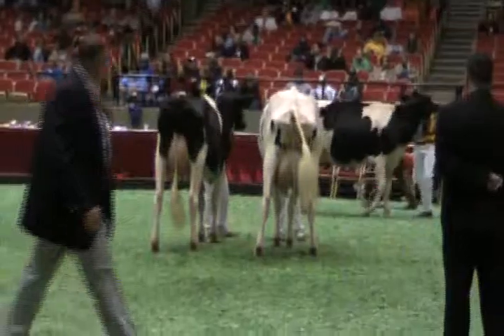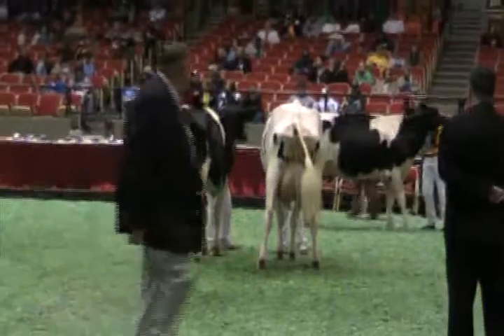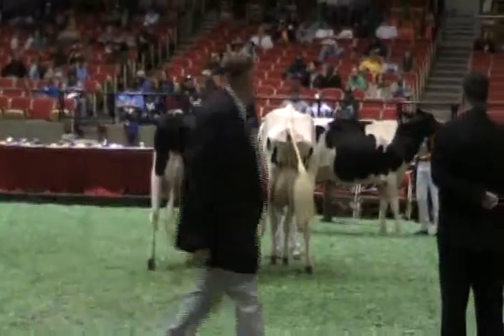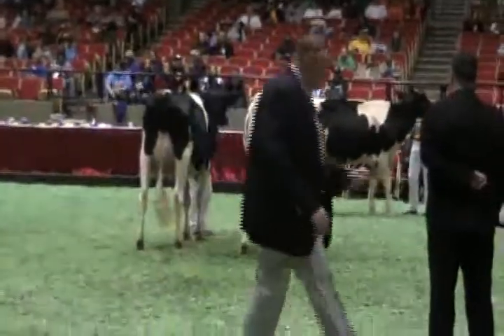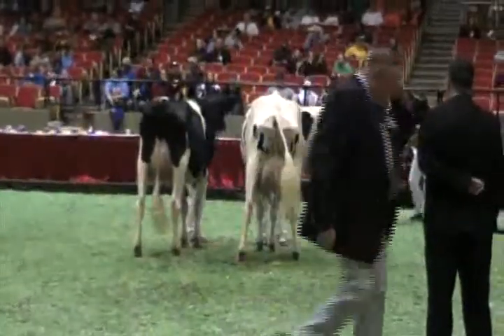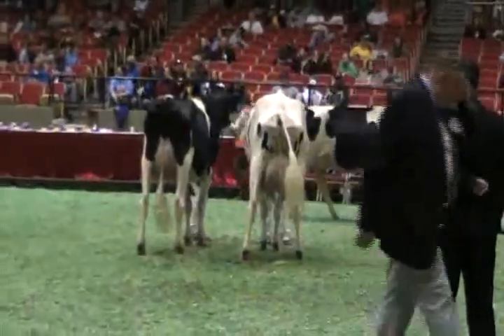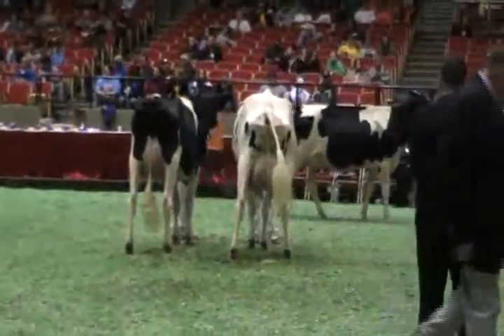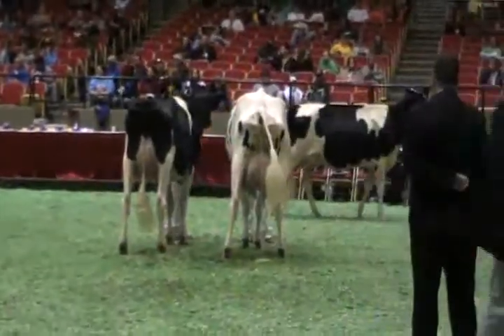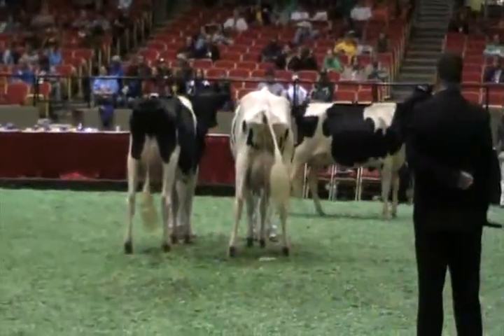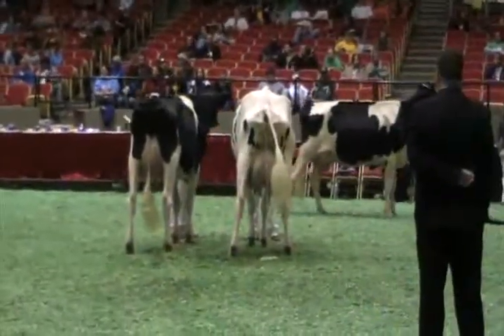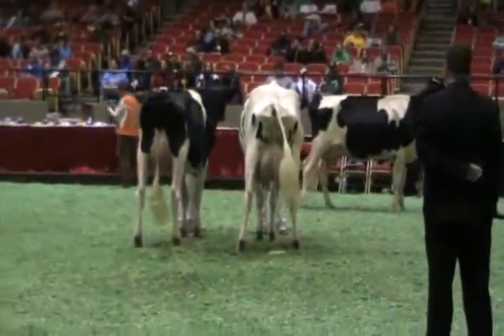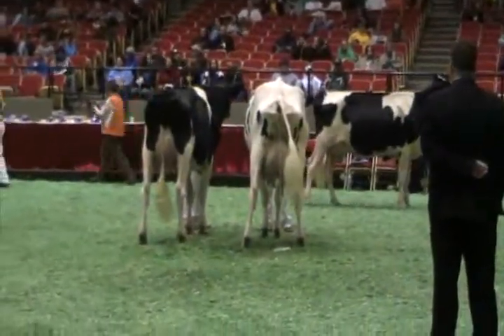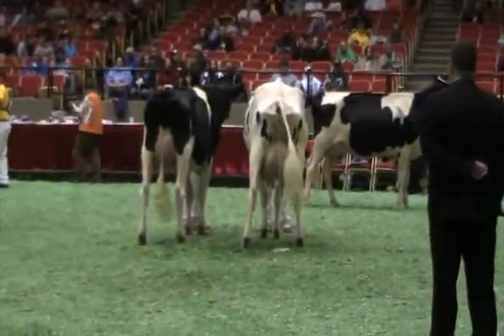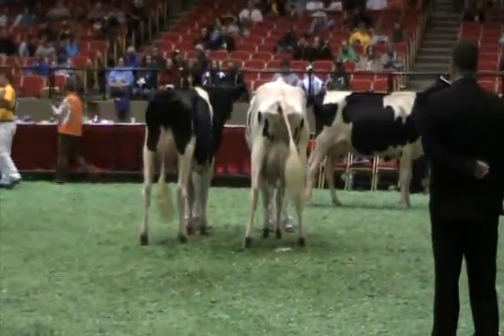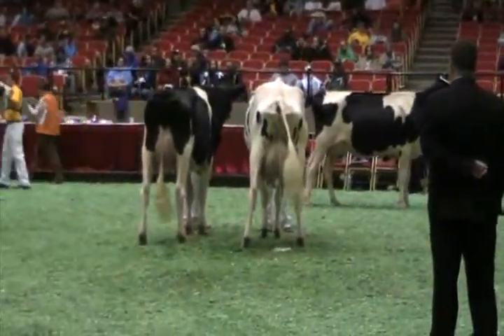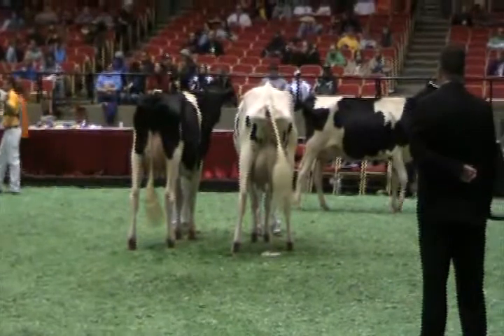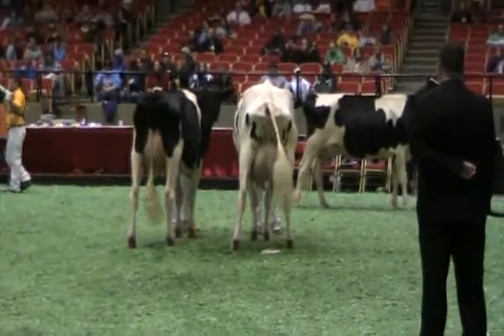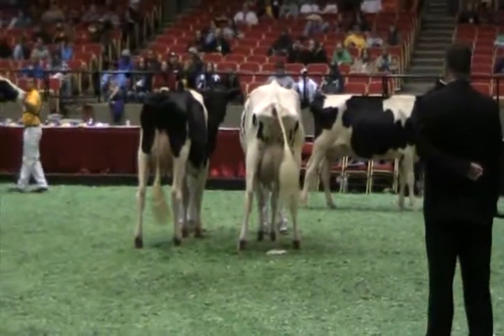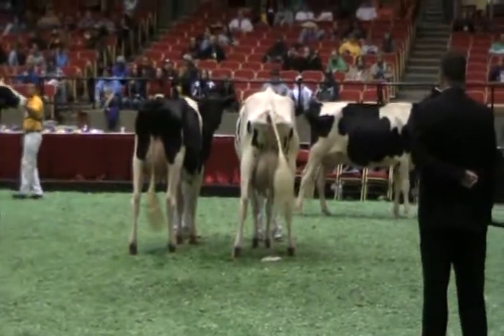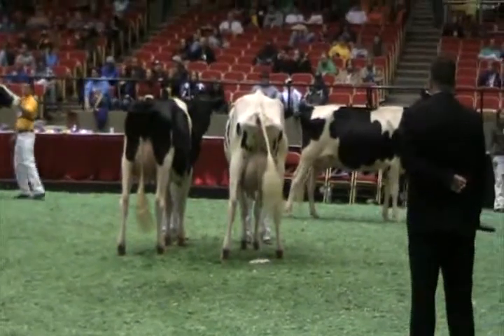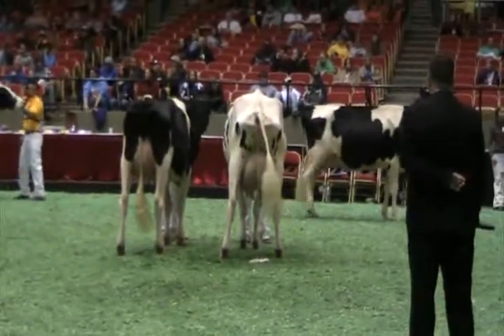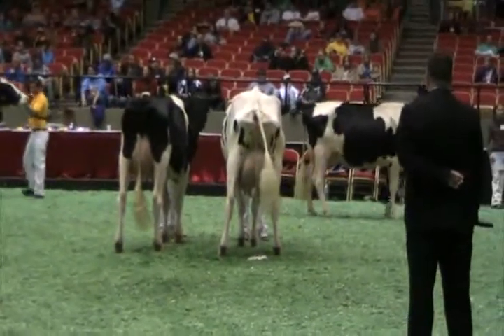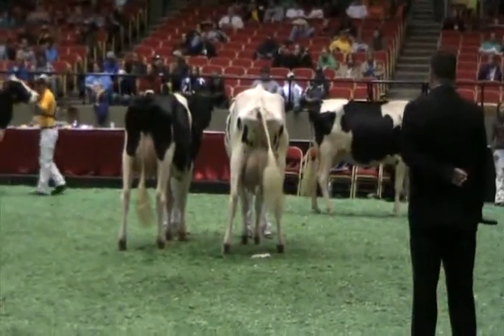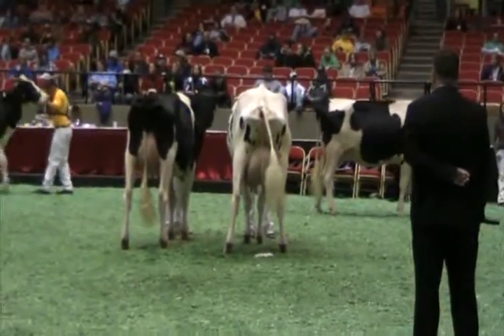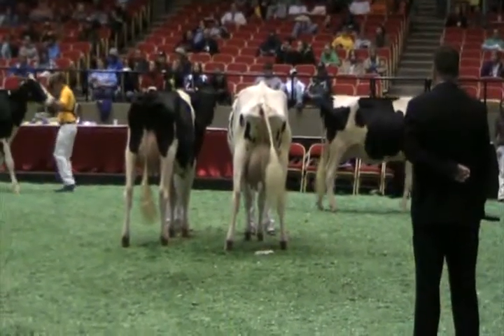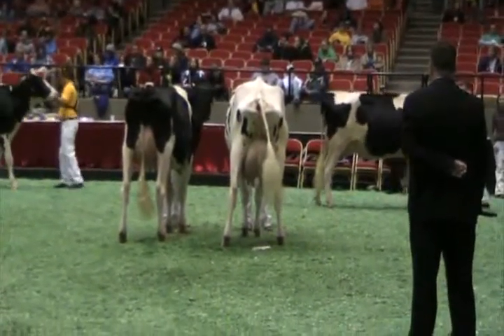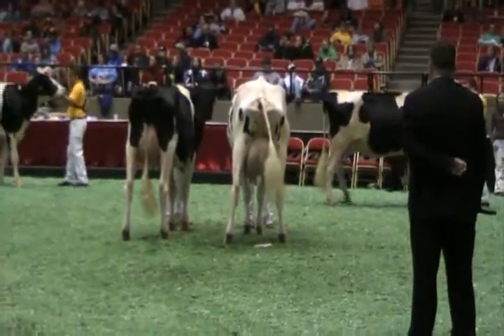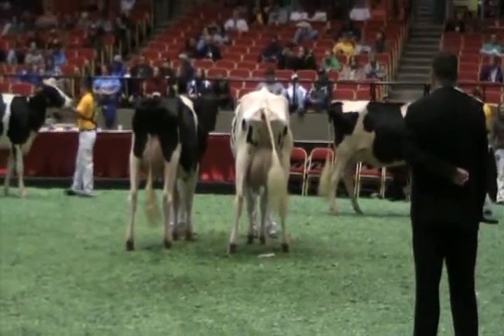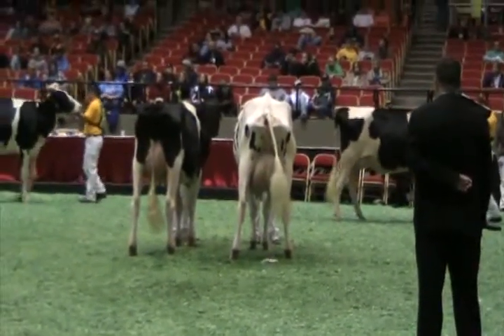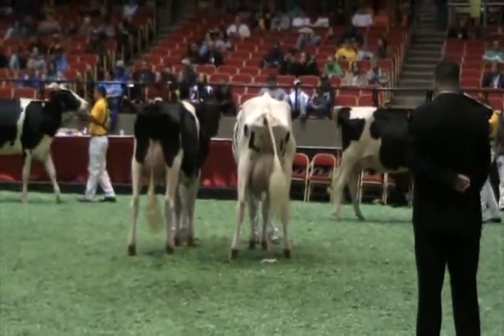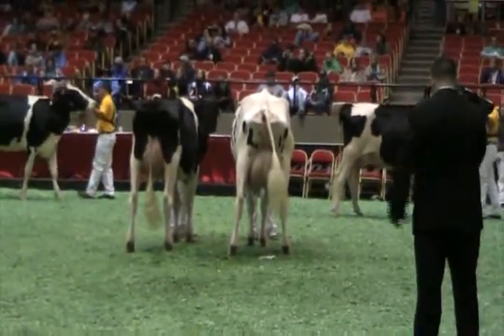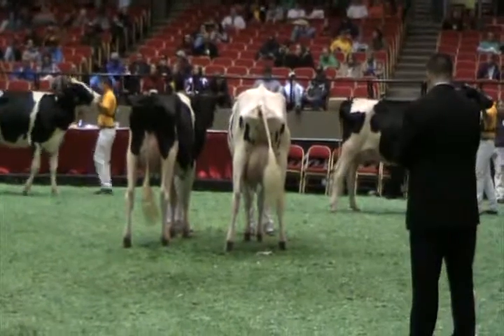For 171, and also winning the Best Udder Award, Goodson's Blitz Becker, exhibited by Sidney Good of Marysville, Ohio. Judge Garrison, your comments.